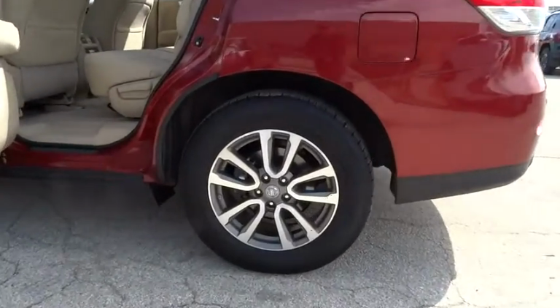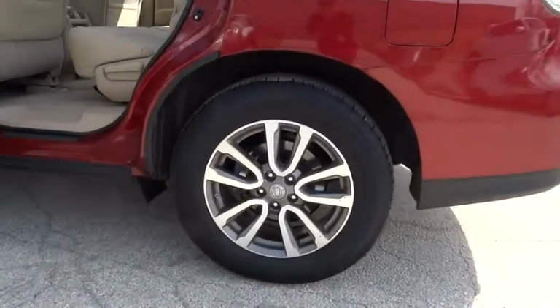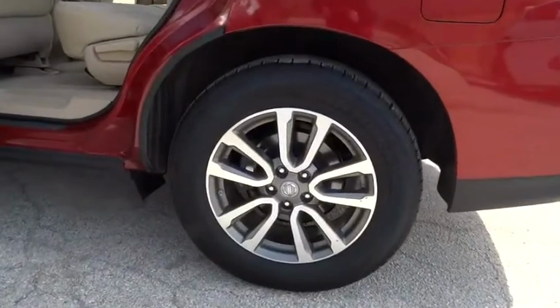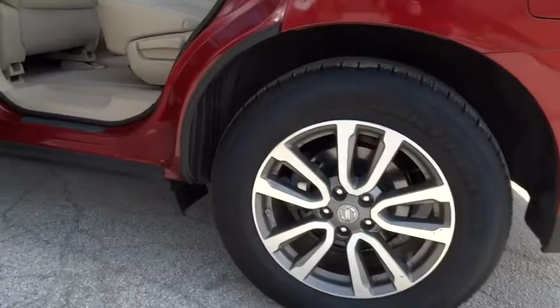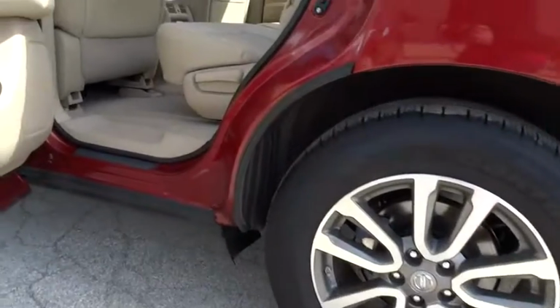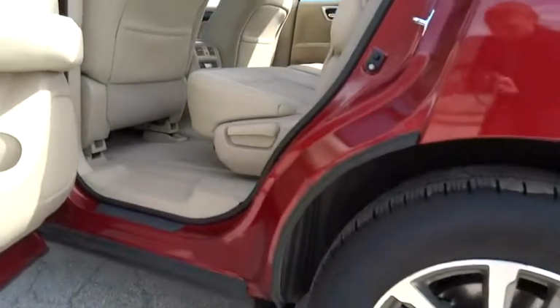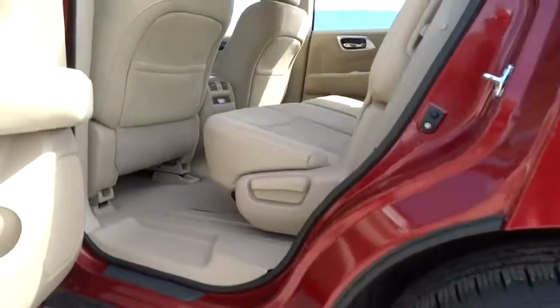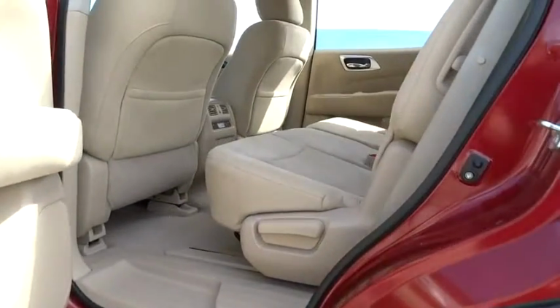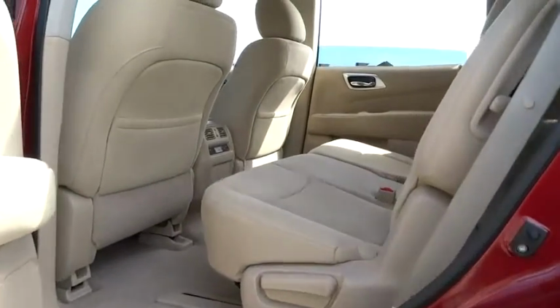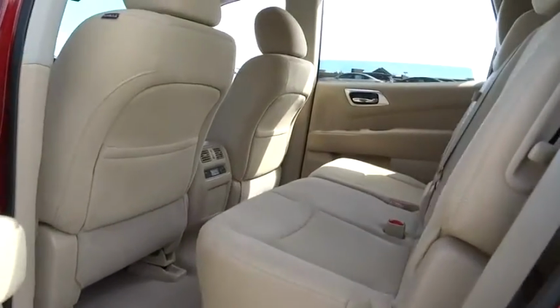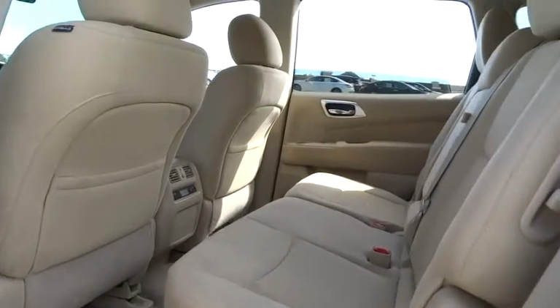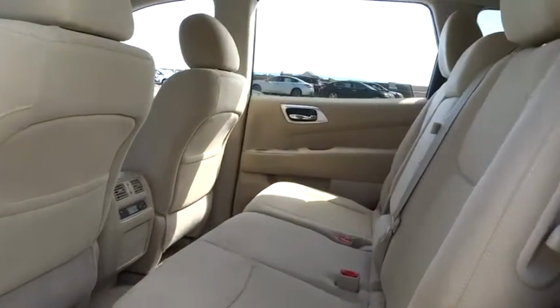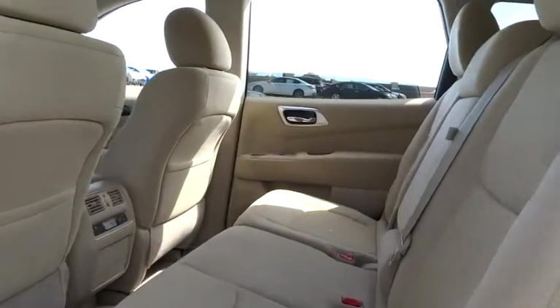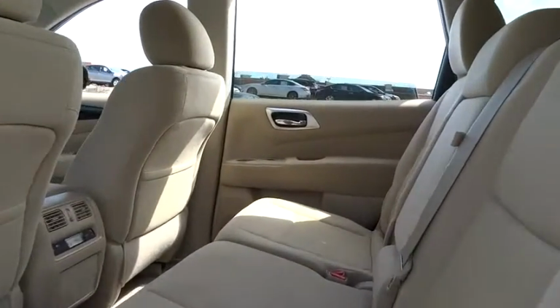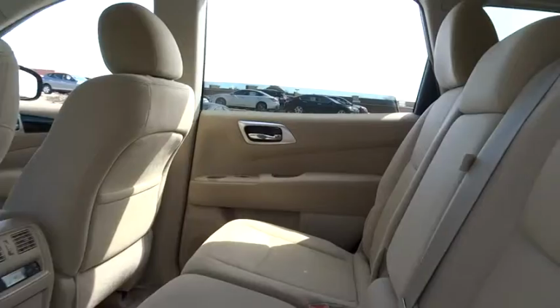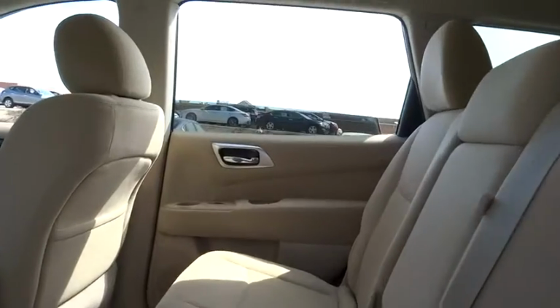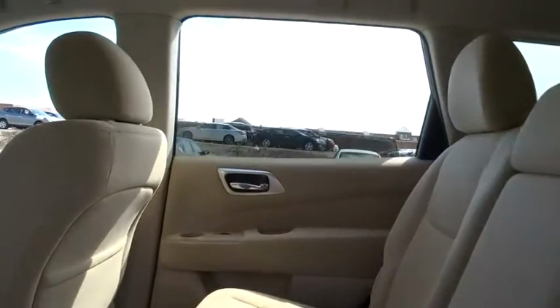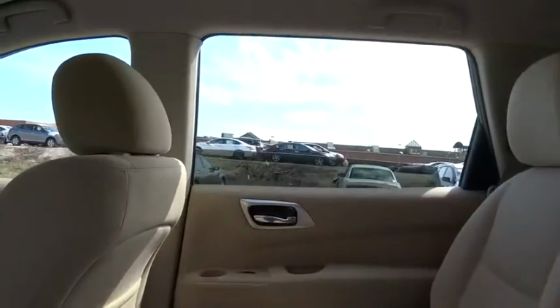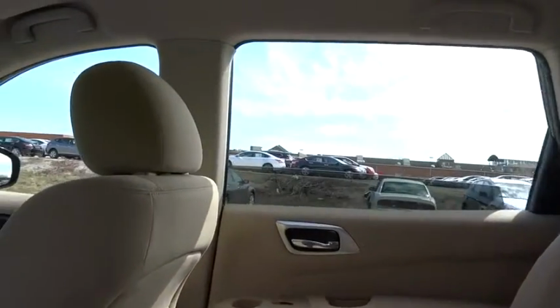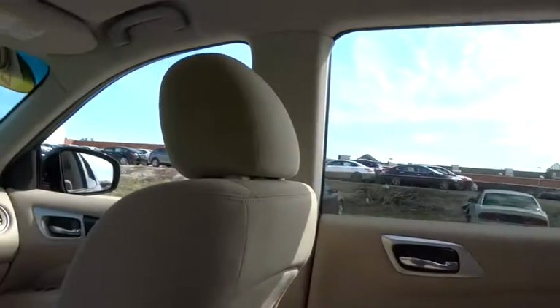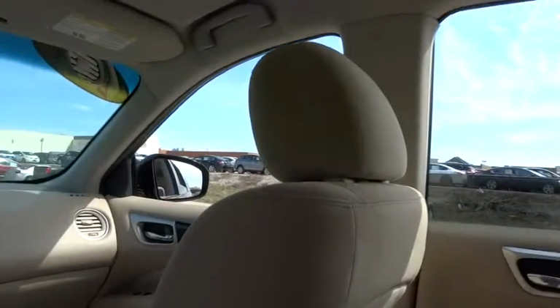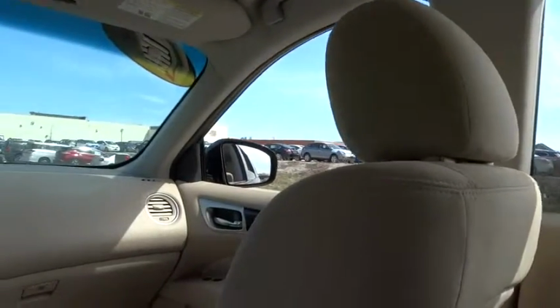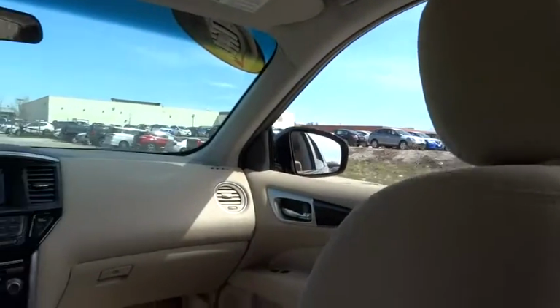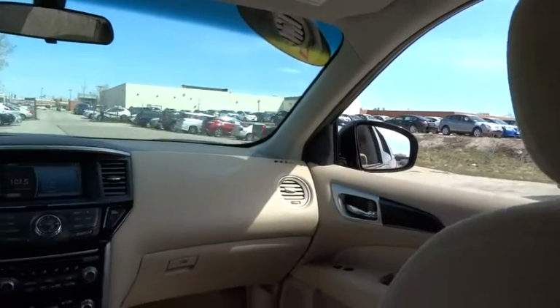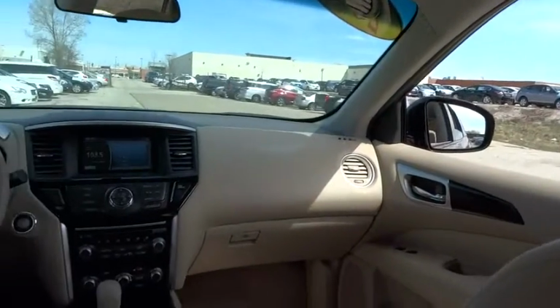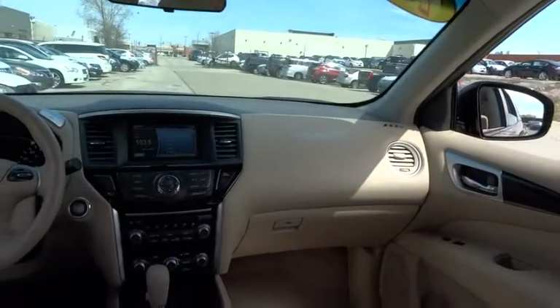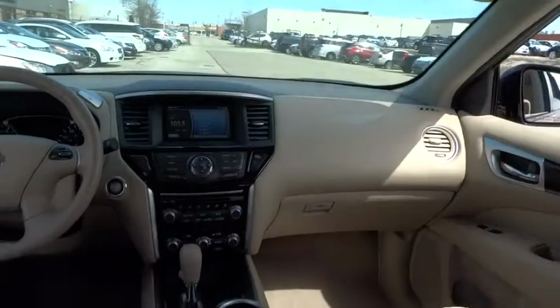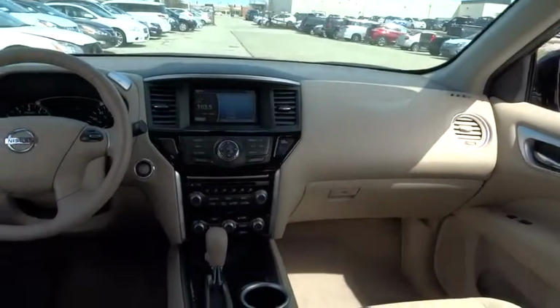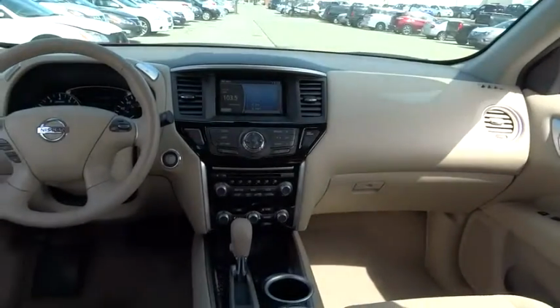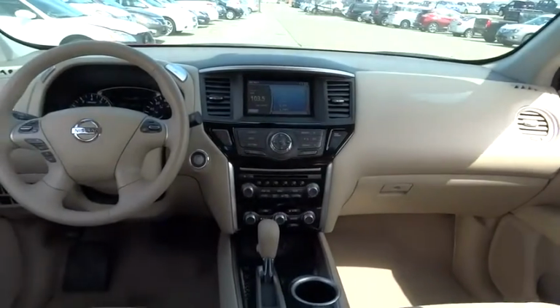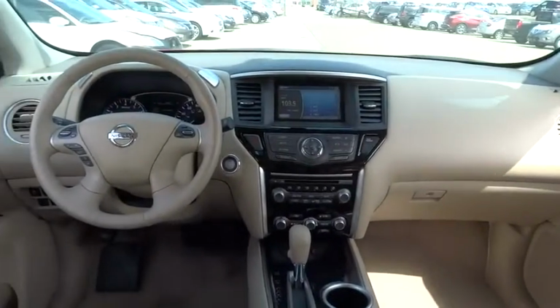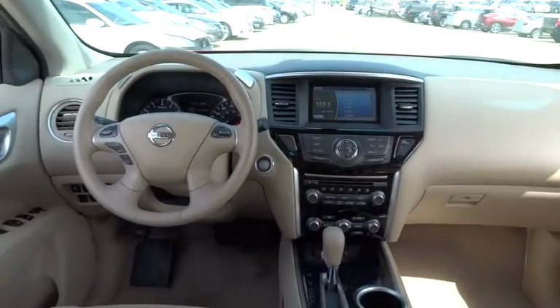Here are some of this vehicle's great options: traction control, airbags, Bluetooth, cruise control, passenger airbag, power windows, remote power door locks, tachometer, power mirrors, and remote window operation.